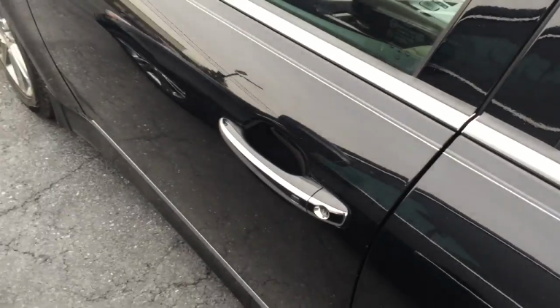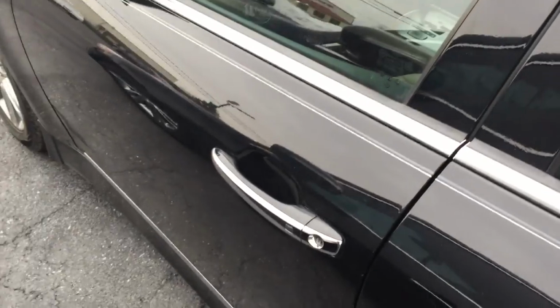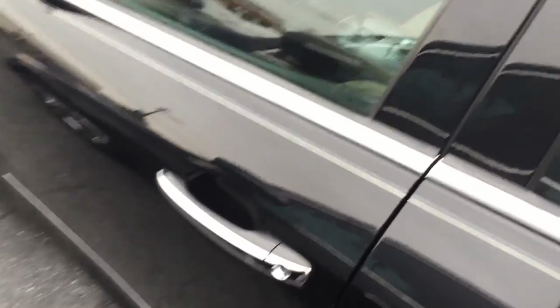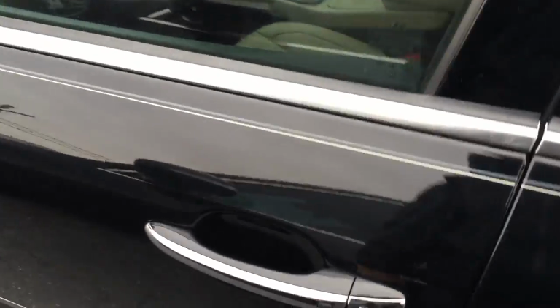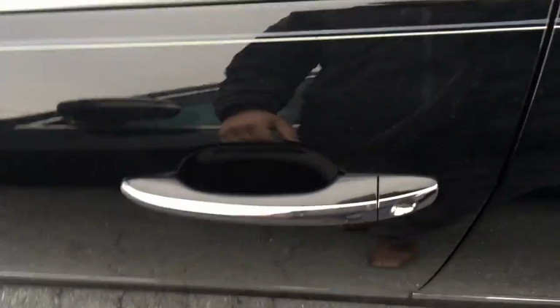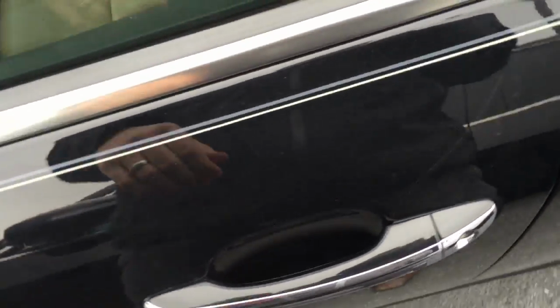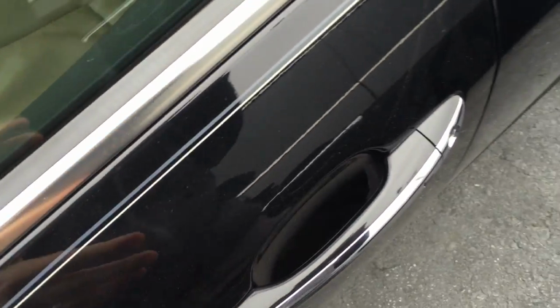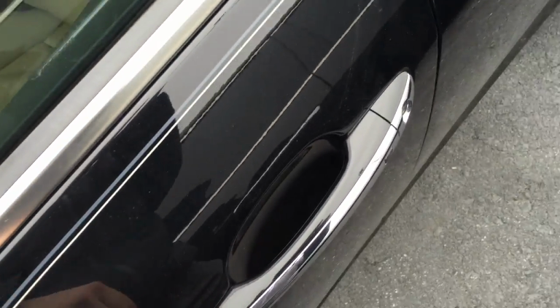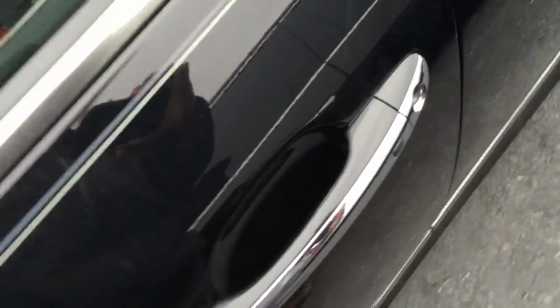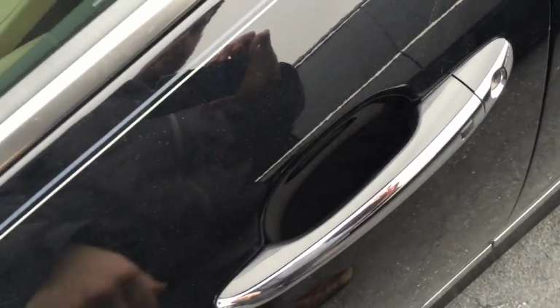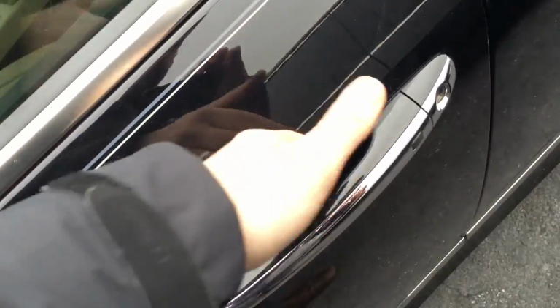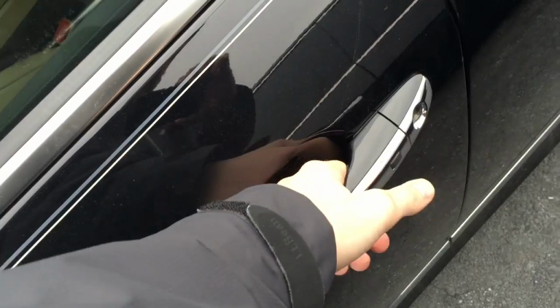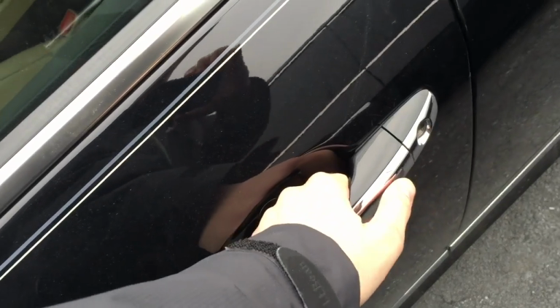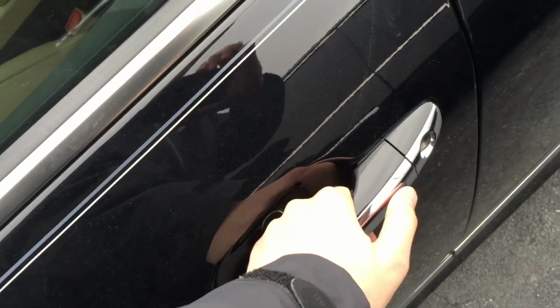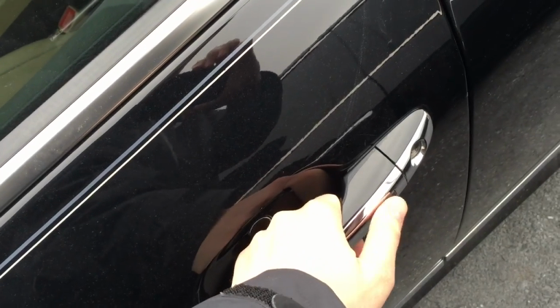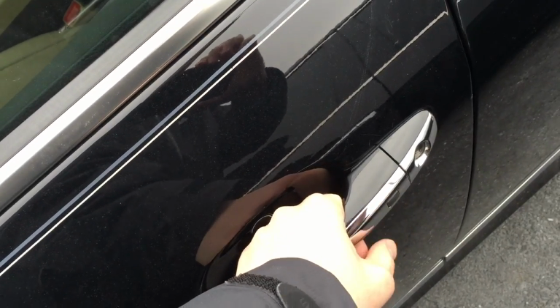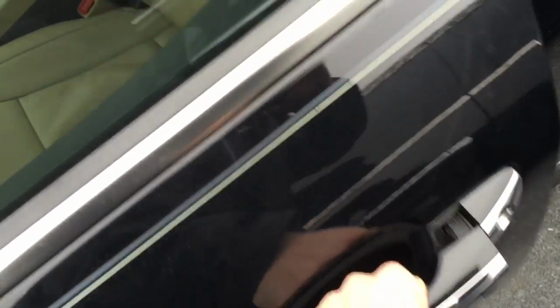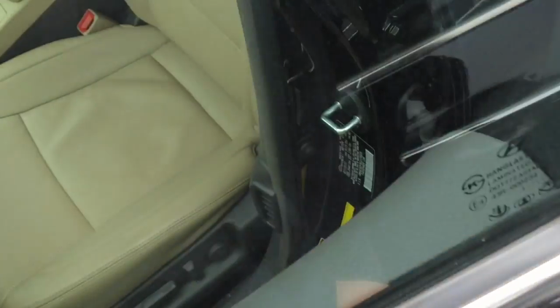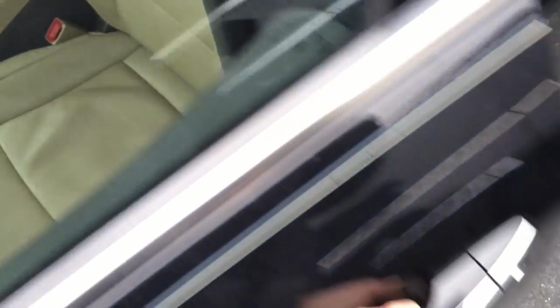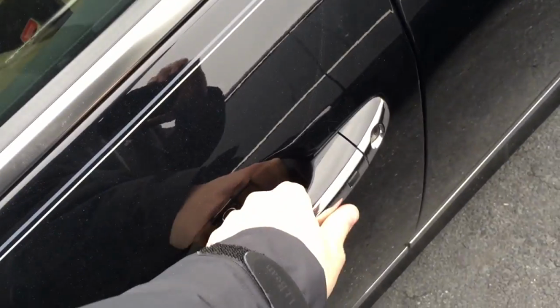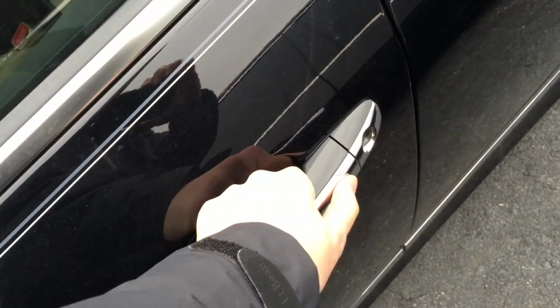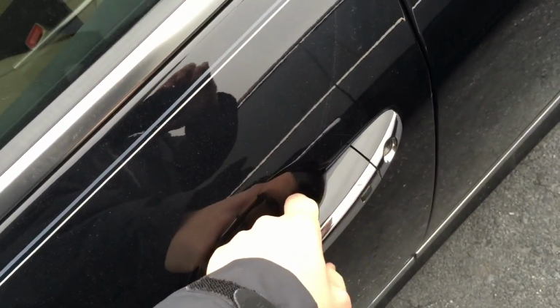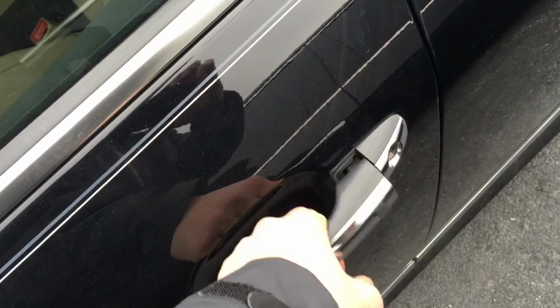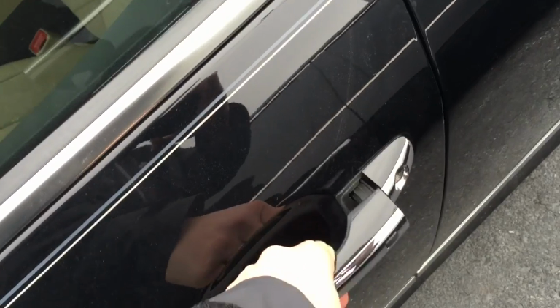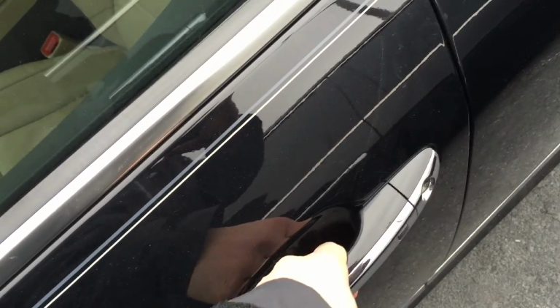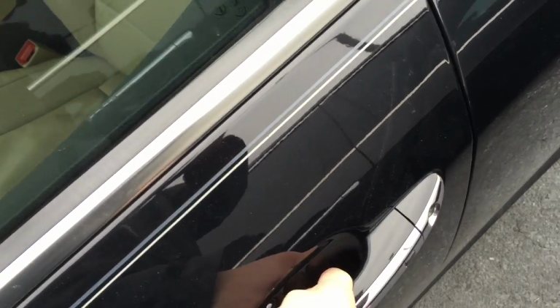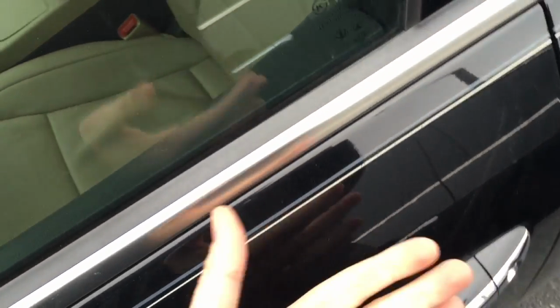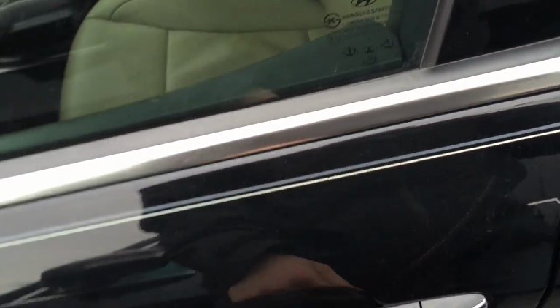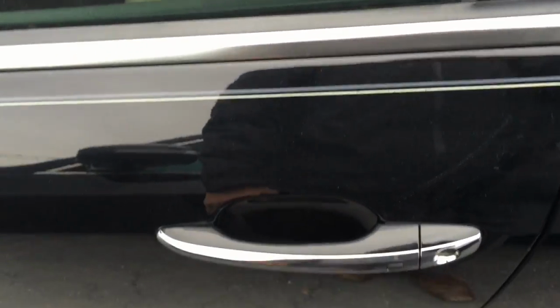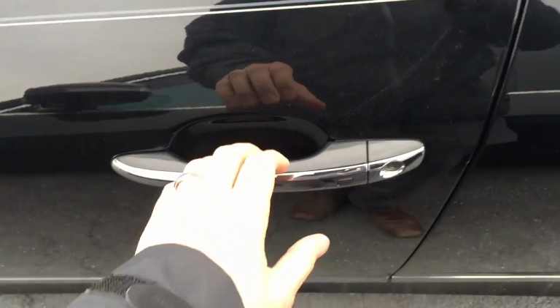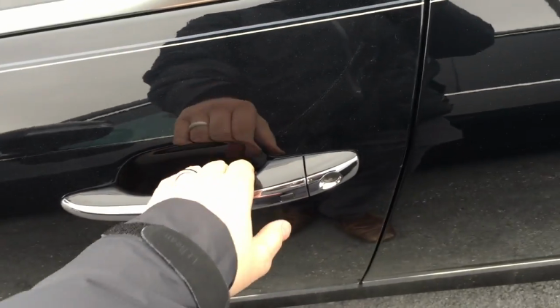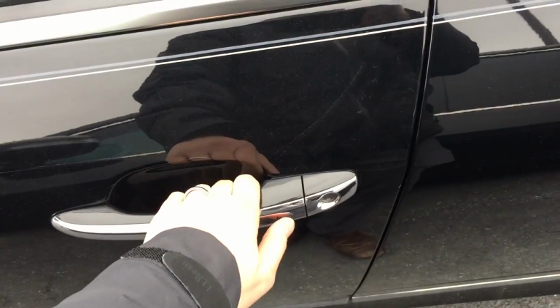So all you do is walk up to the door — this key is in my pocket right now. You're just going to put your hand behind here and hit that button. It unlocks the door. Hit it again, it locks the door. So you never have to take the key out of your pocket. It's a really nice feature.